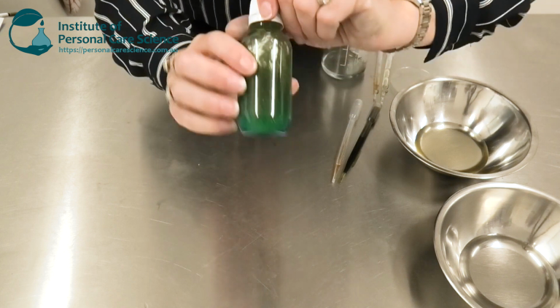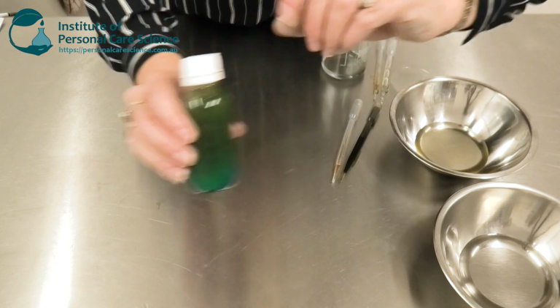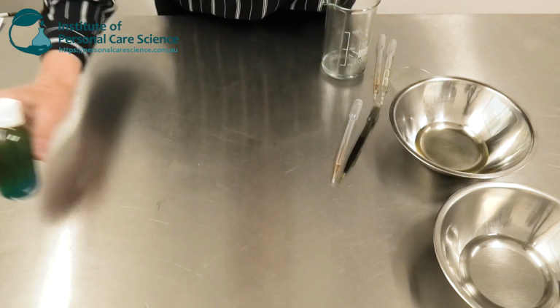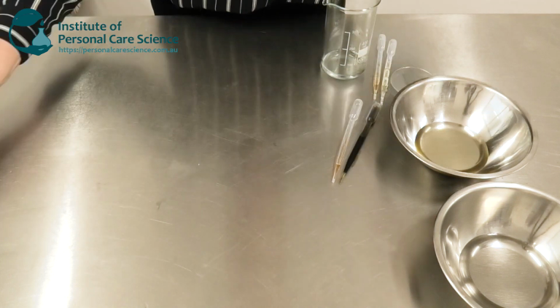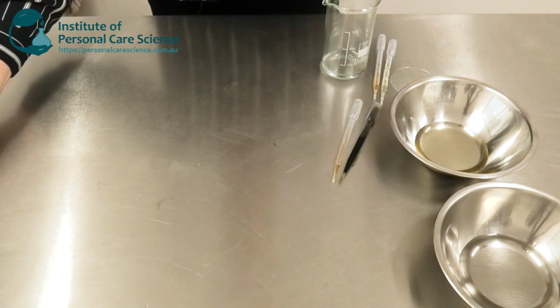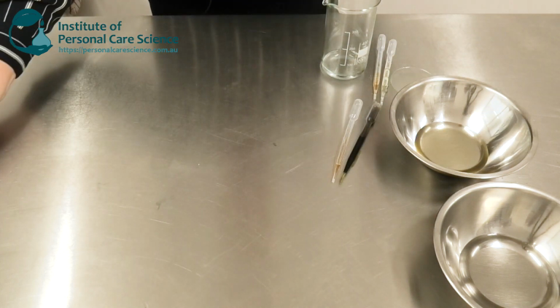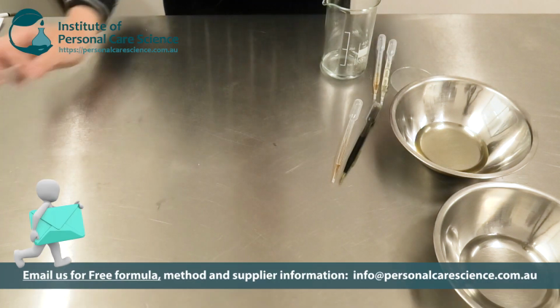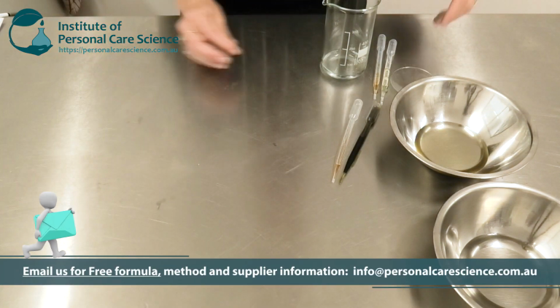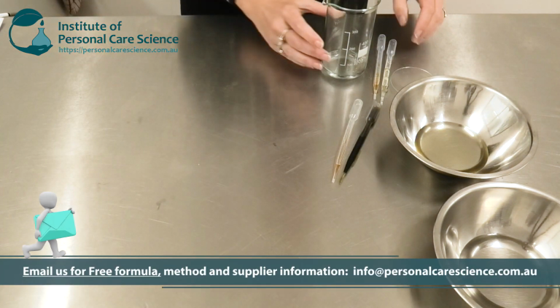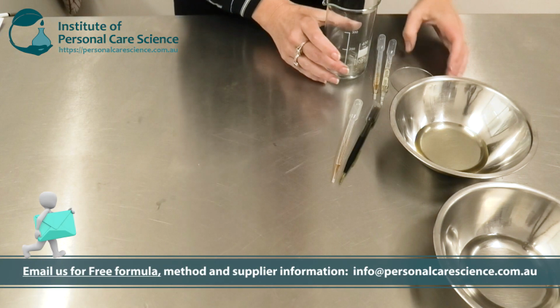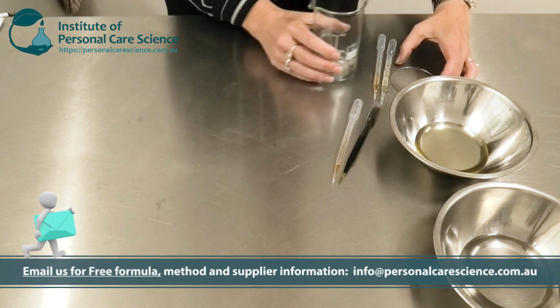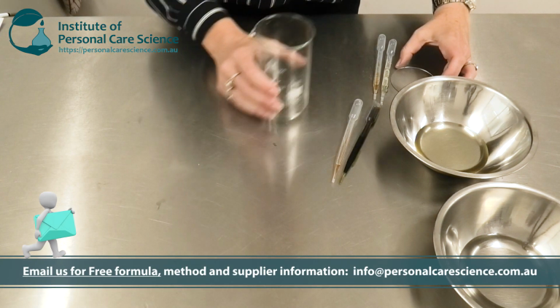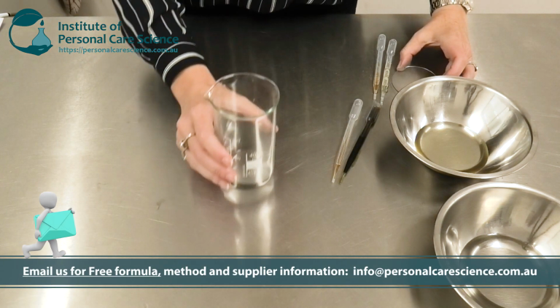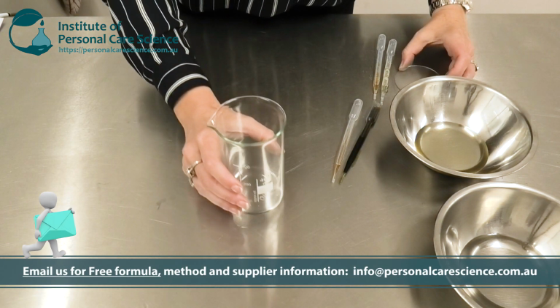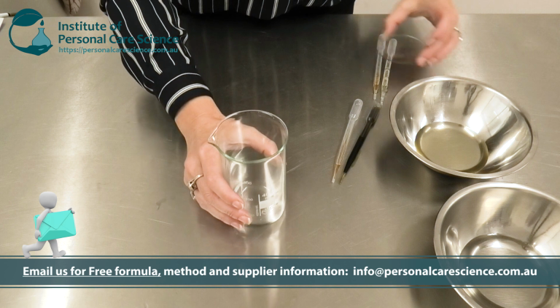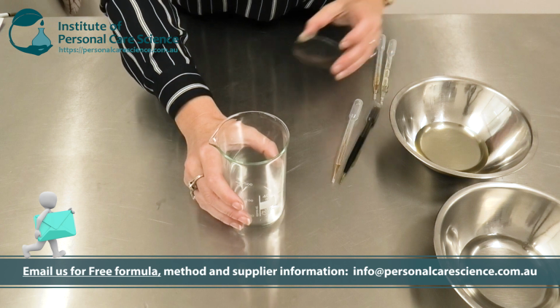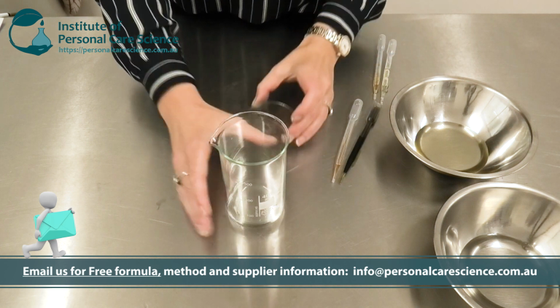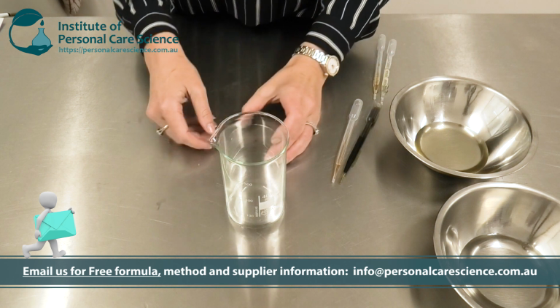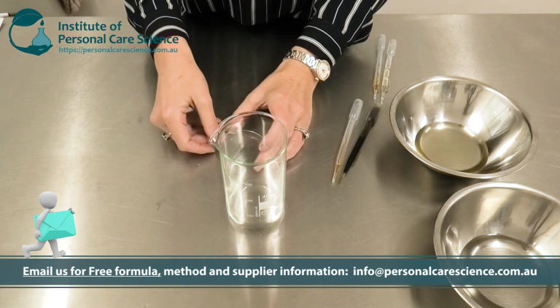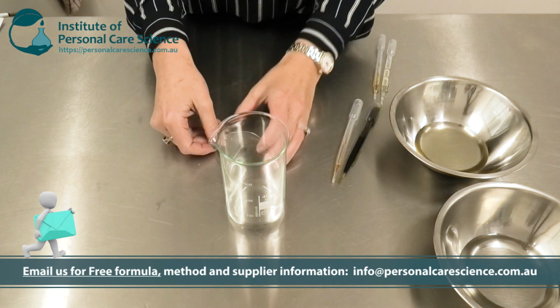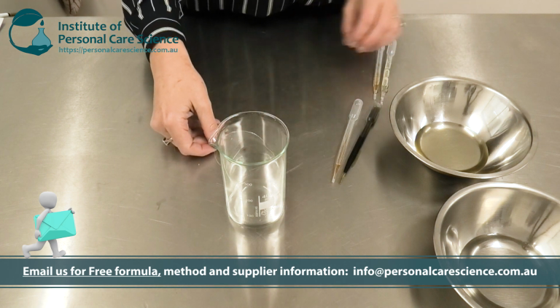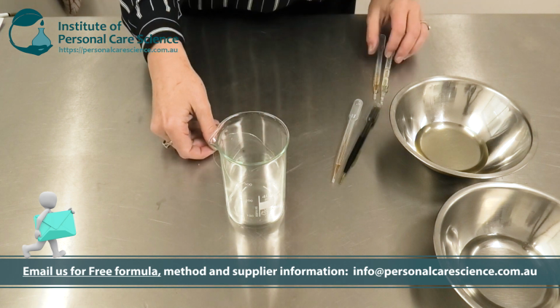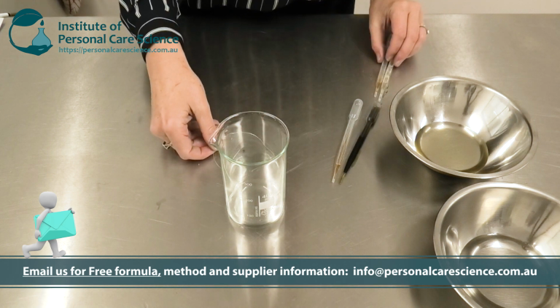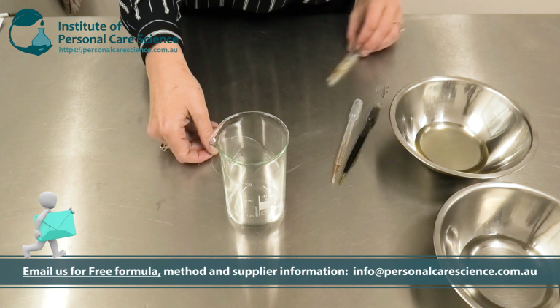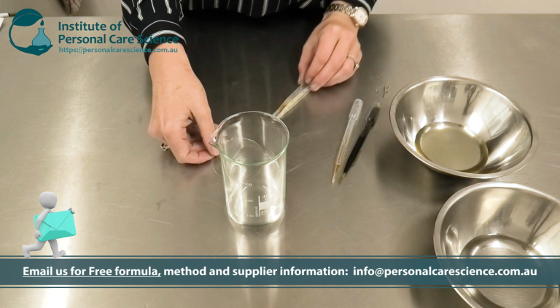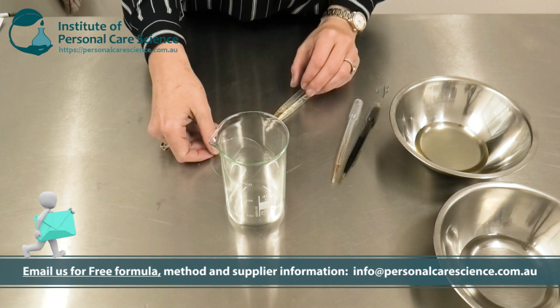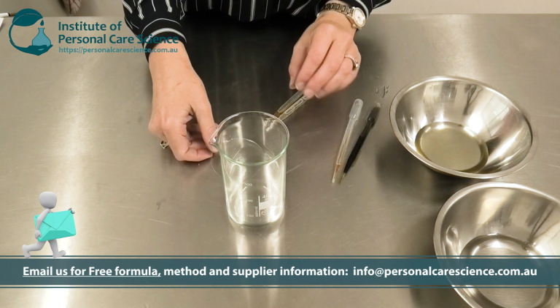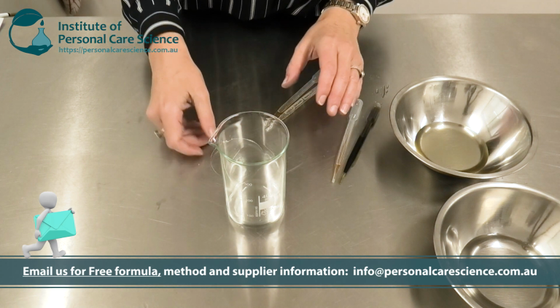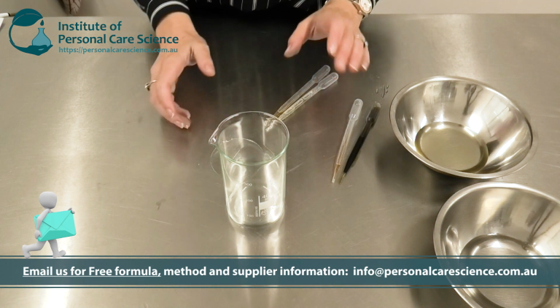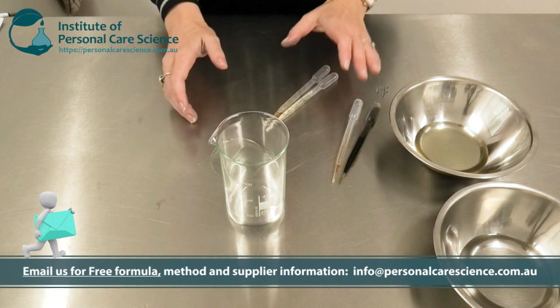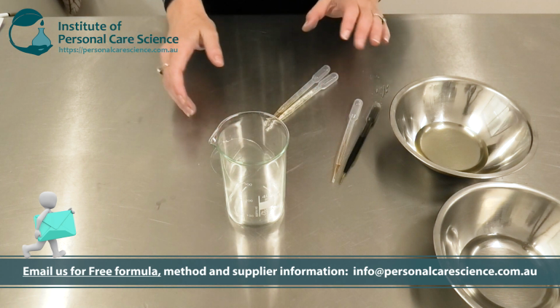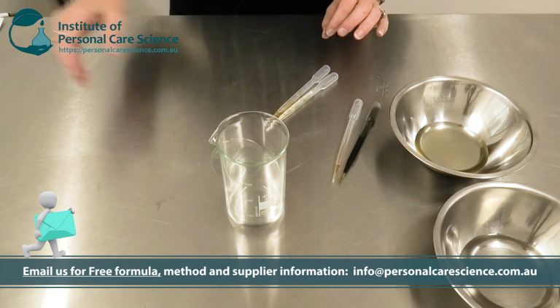To create this product we do need to use a few different ingredients. Contact us for the full formula, because it is really important that you put this product together the right way.